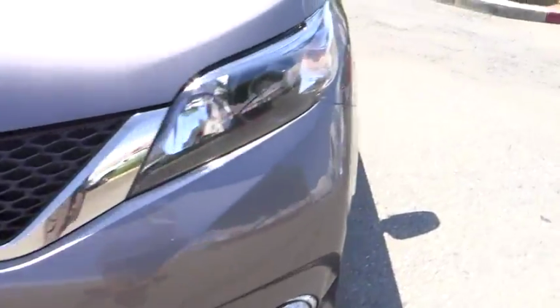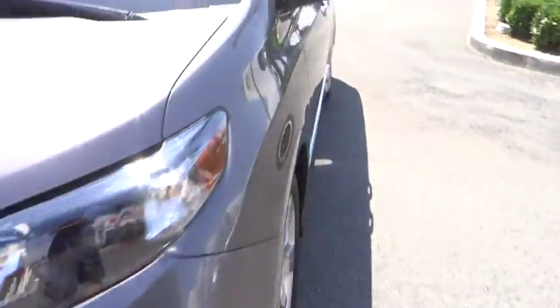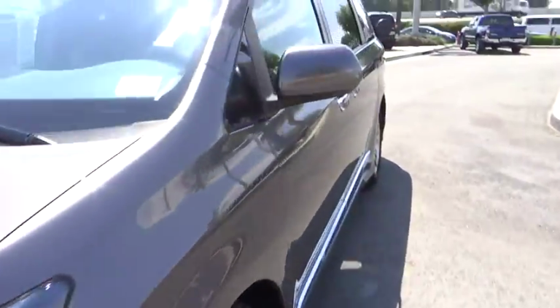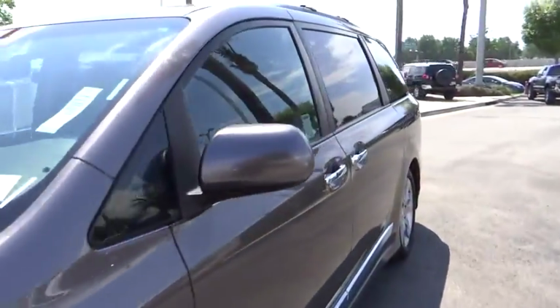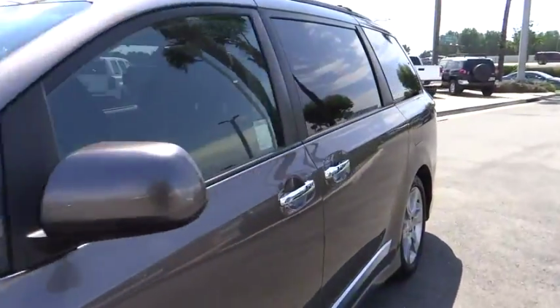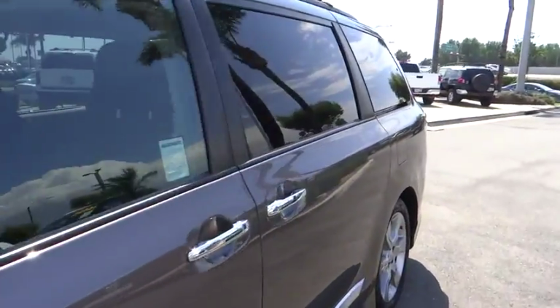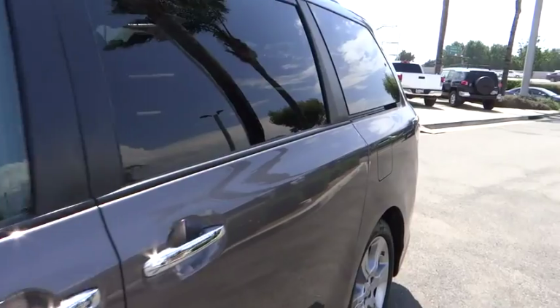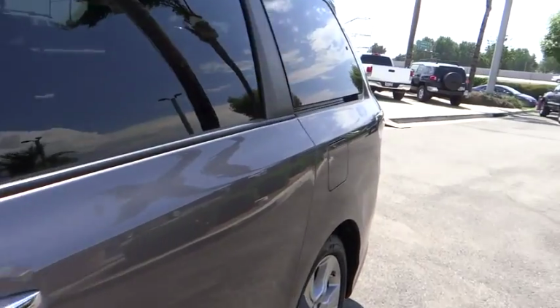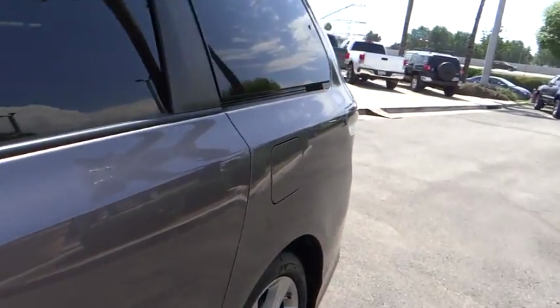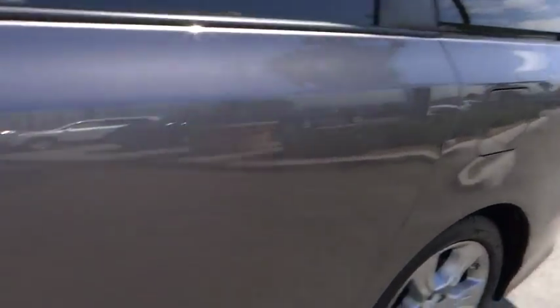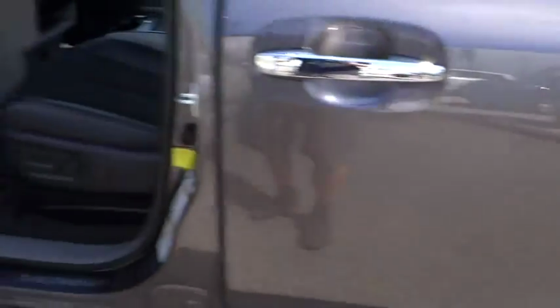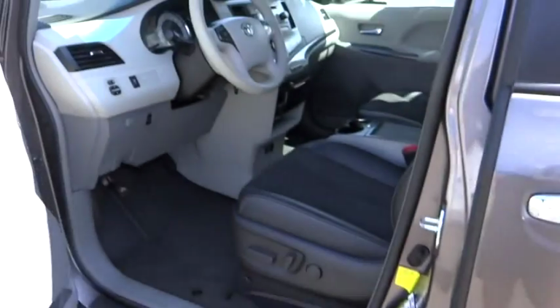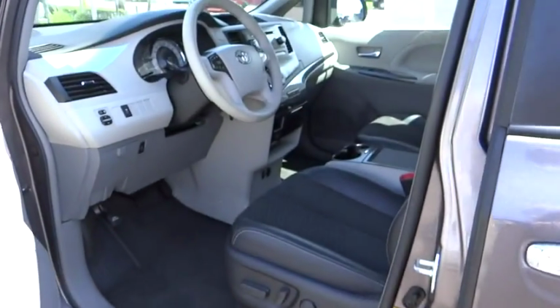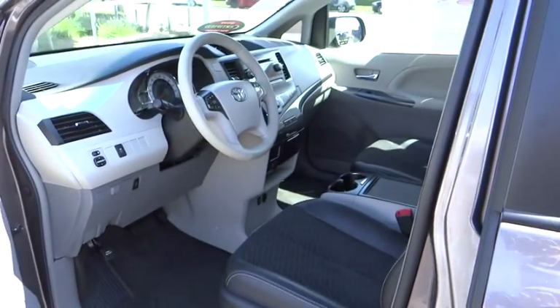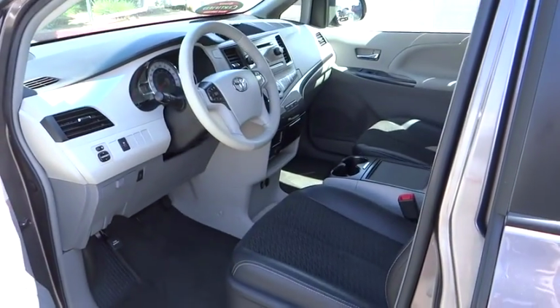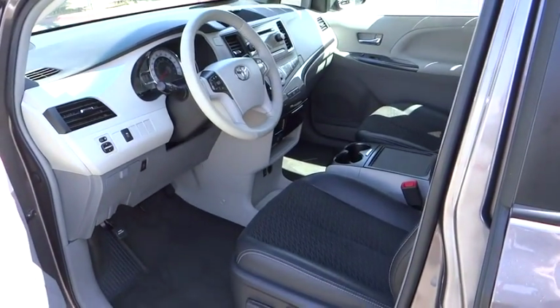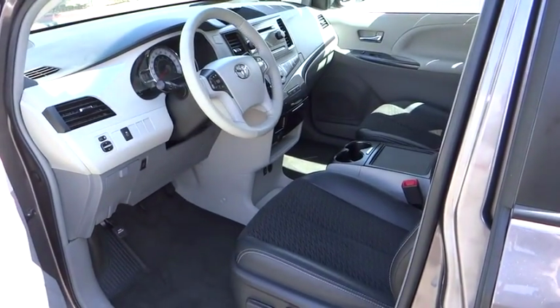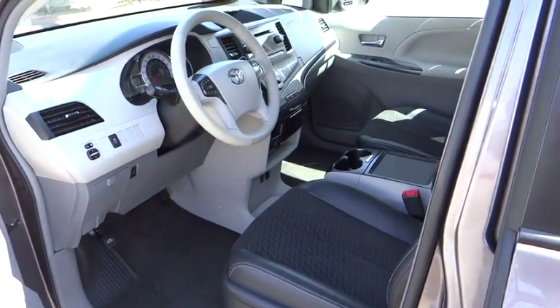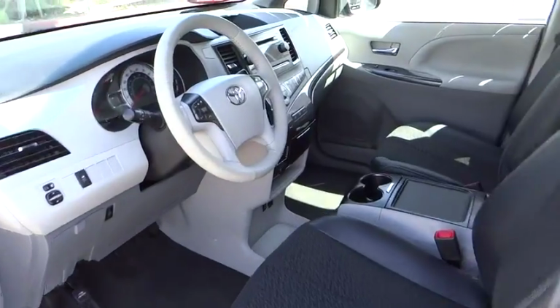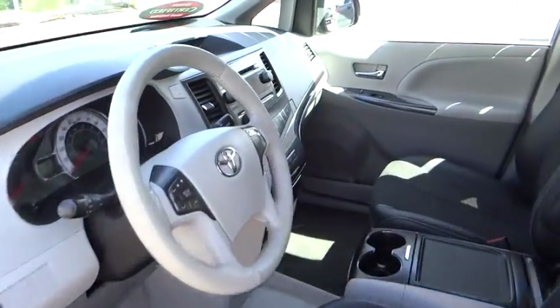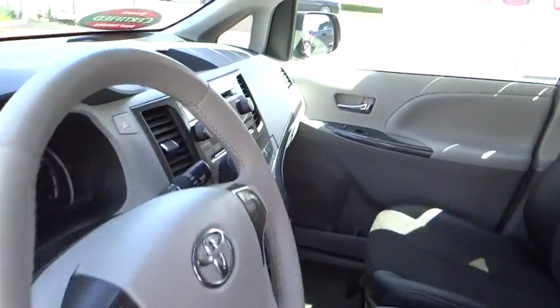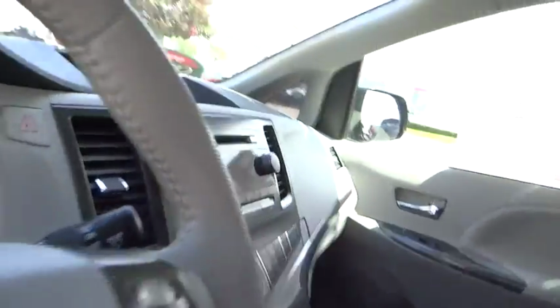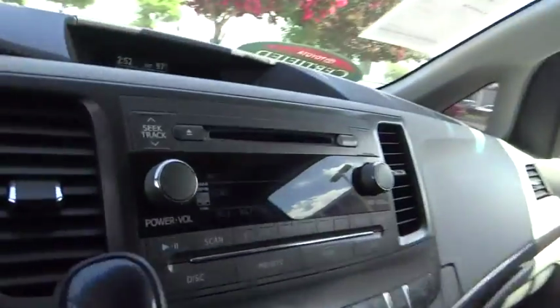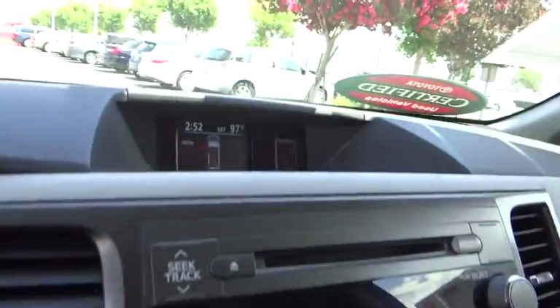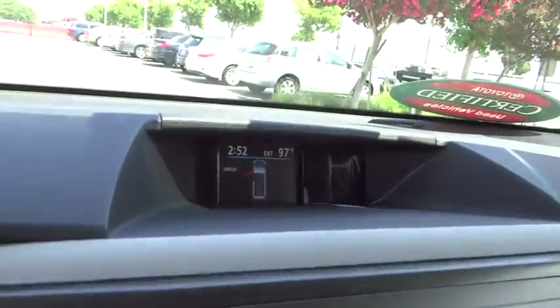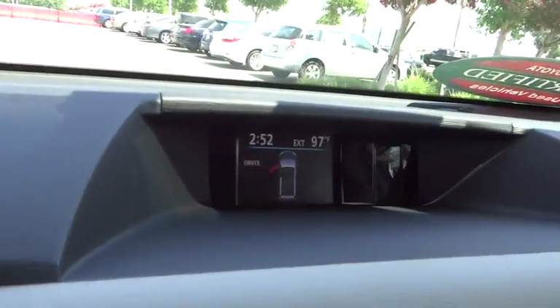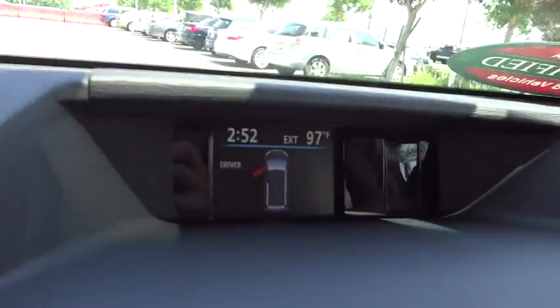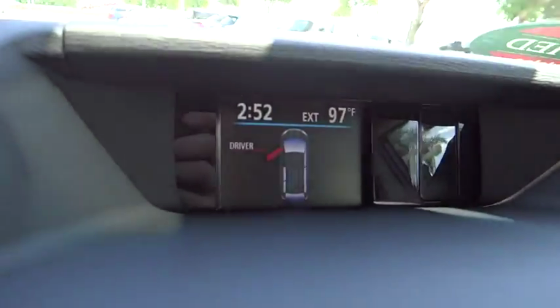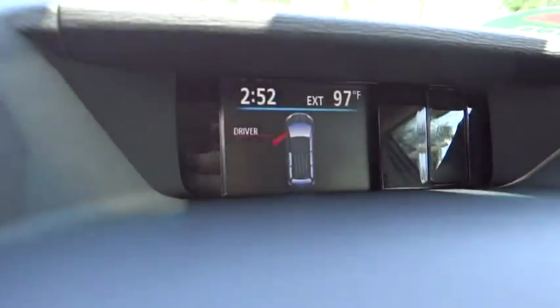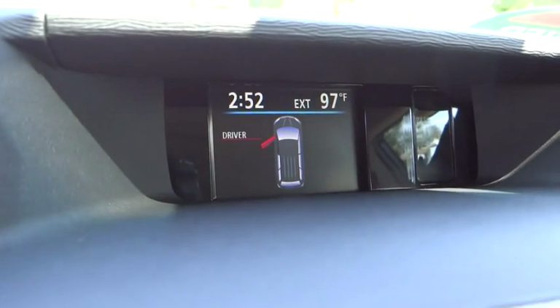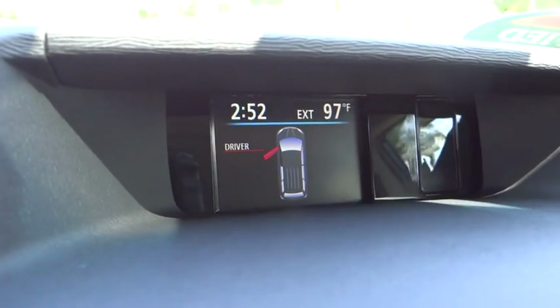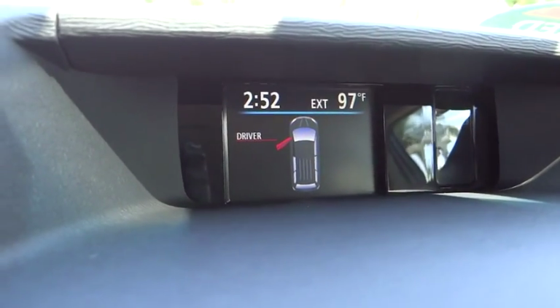Here are some of this vehicle's great options: traction control, dual airbags, leather-wrapped steering wheel, power steering, air conditioning, four-wheel disc brakes, fog lights, compass, and AM-FM CD player with six speakers.